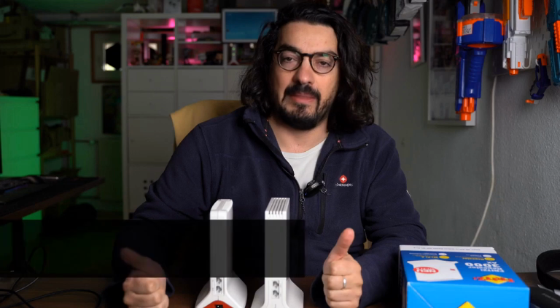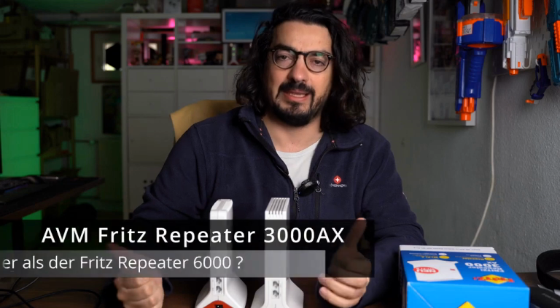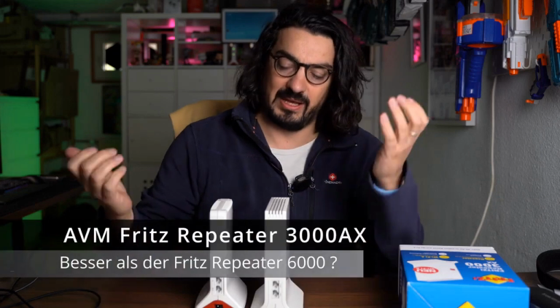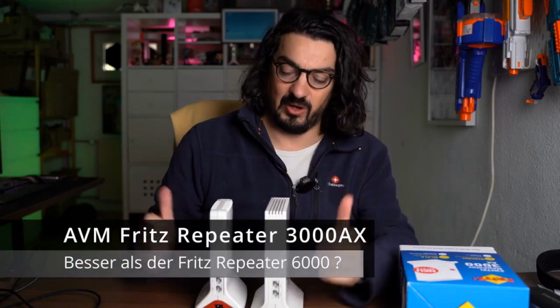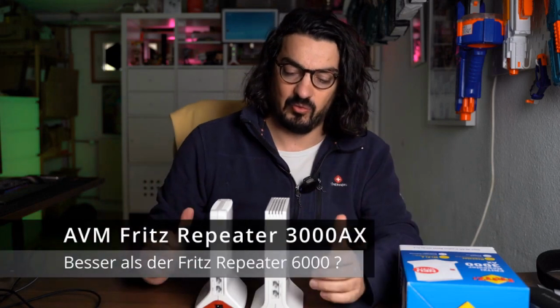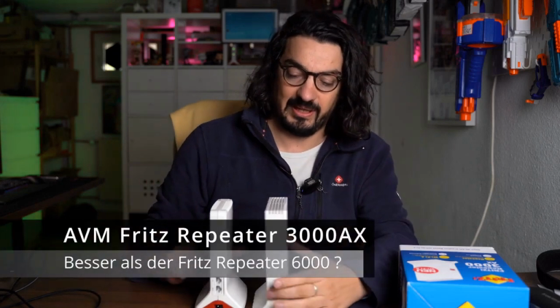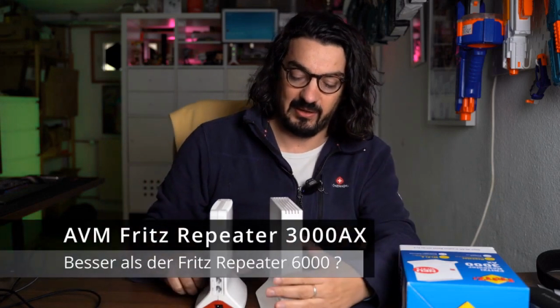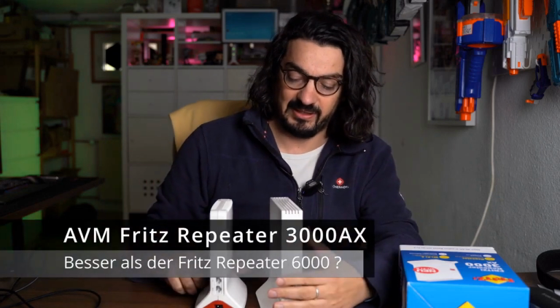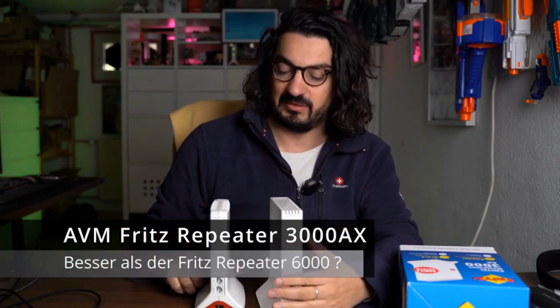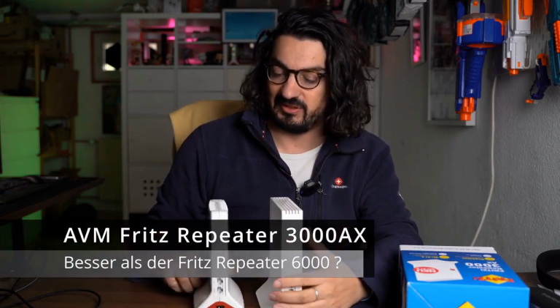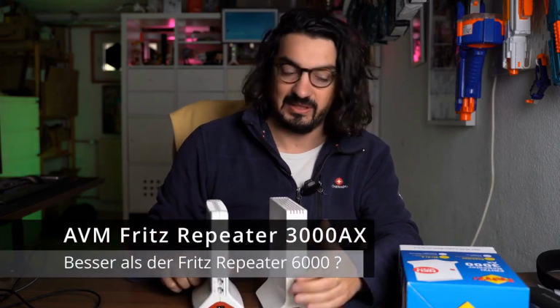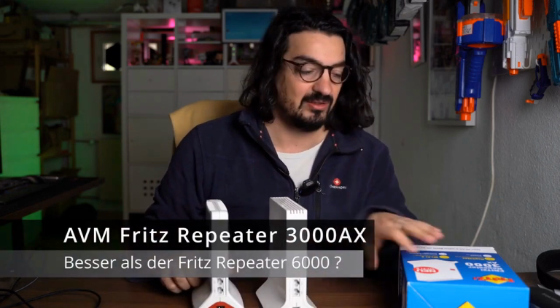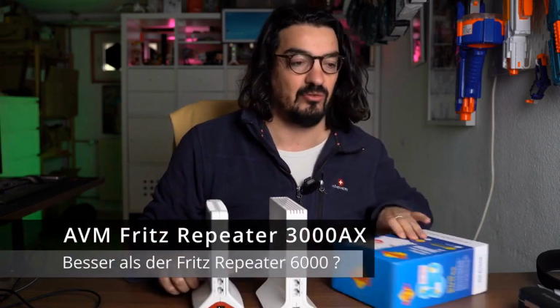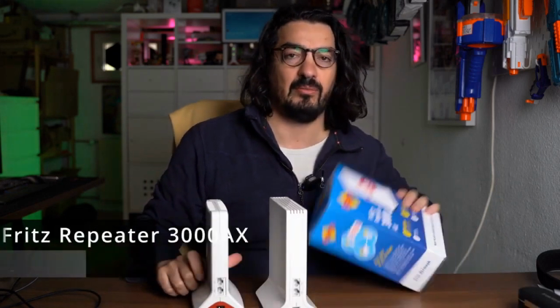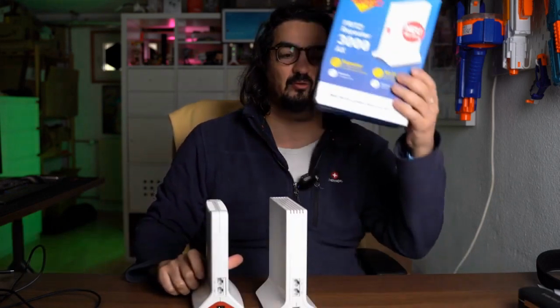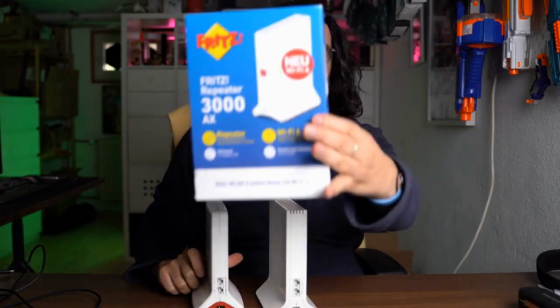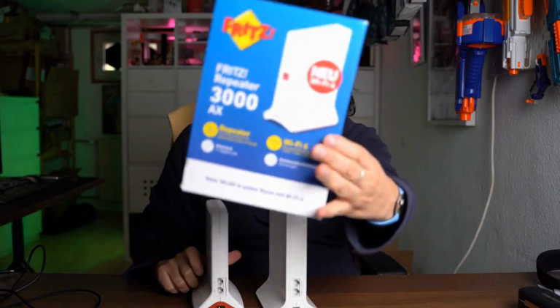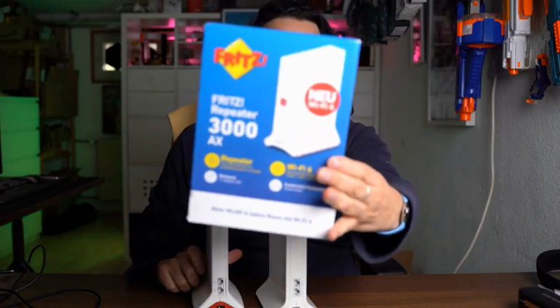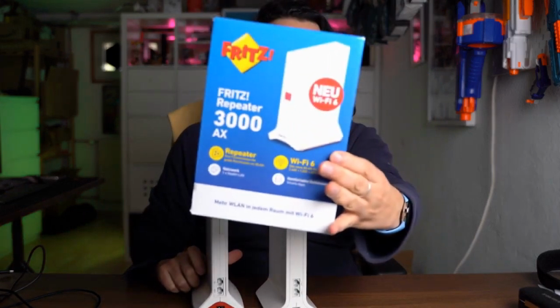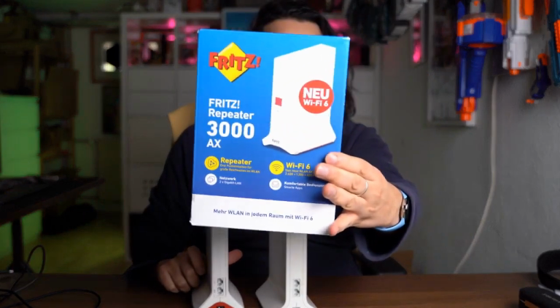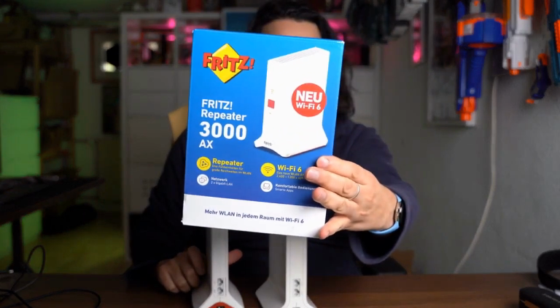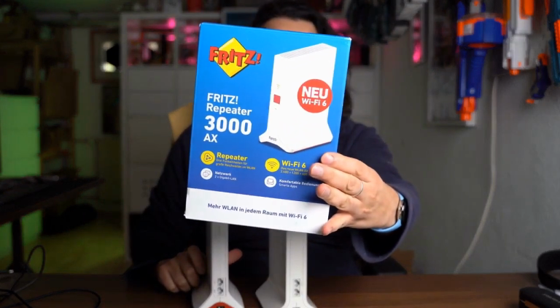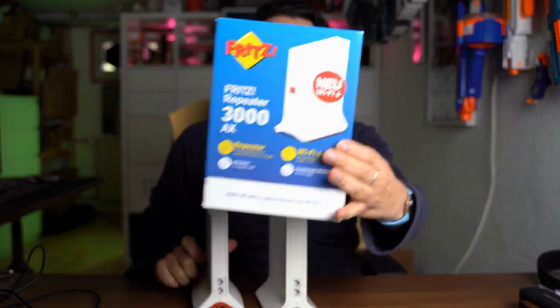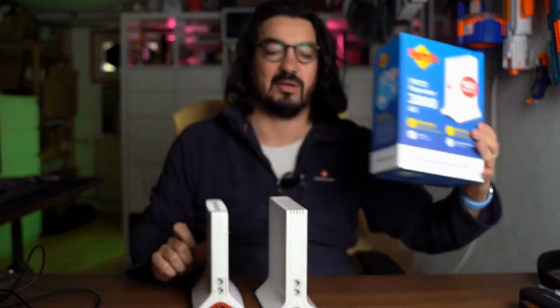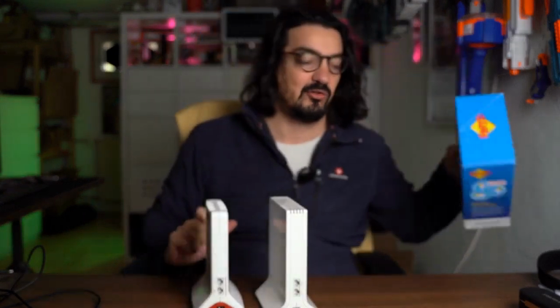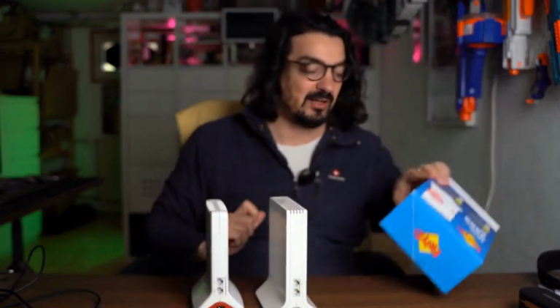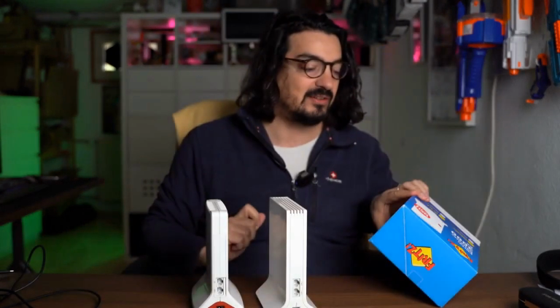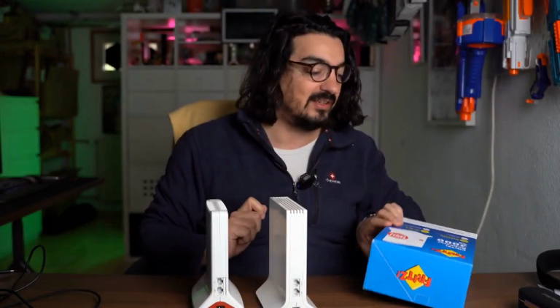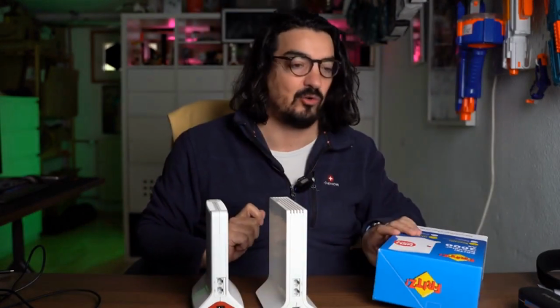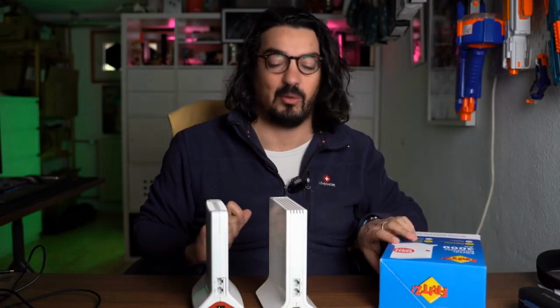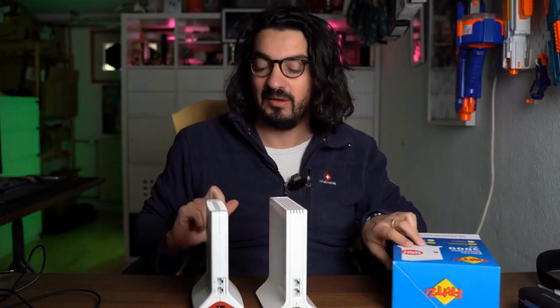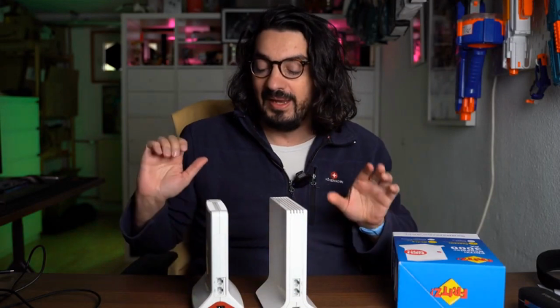Hey guys! Welcome to Wonderland. I'm sitting here with my Fritz Repeaters — I recently bought the Fritz Repeater 3000AX, which was just available for €130 on Black Friday.